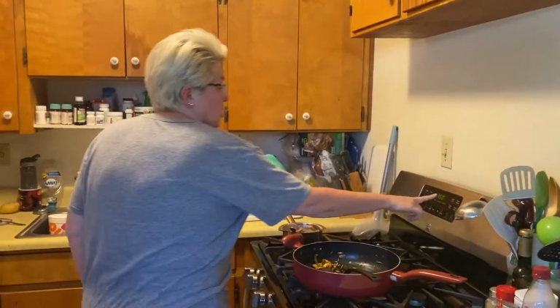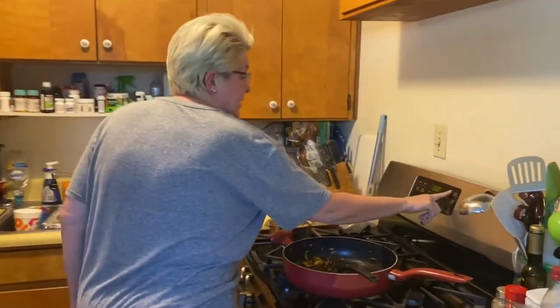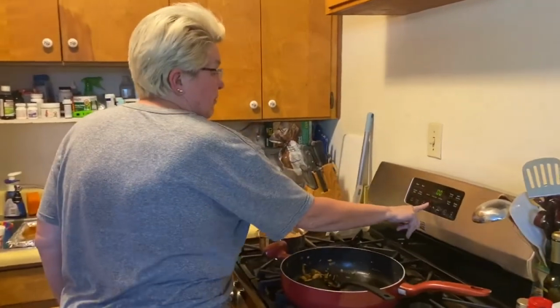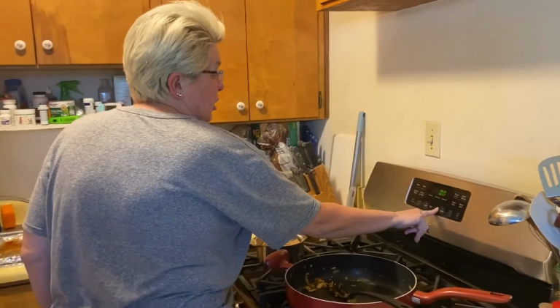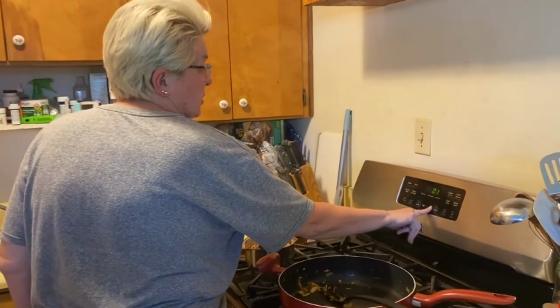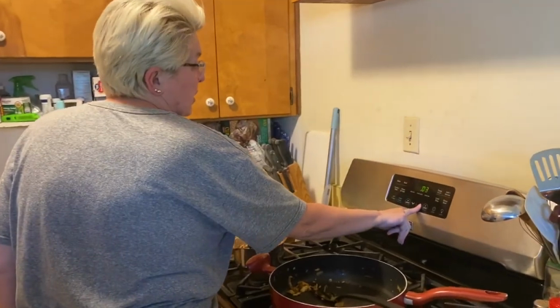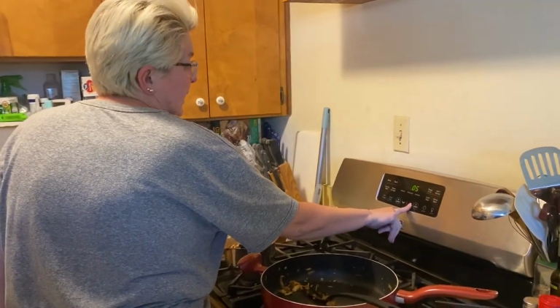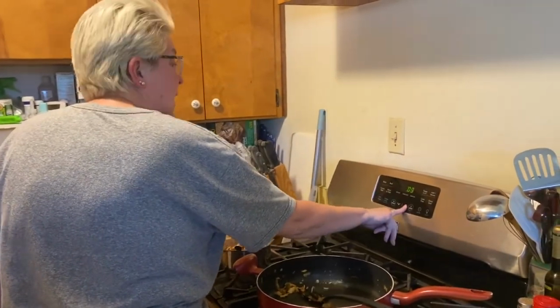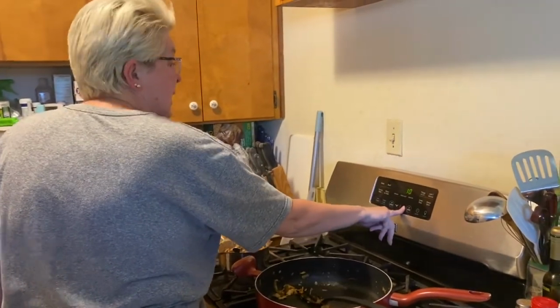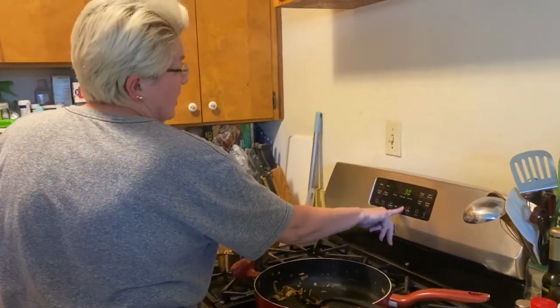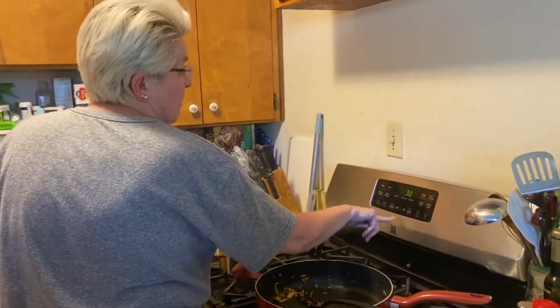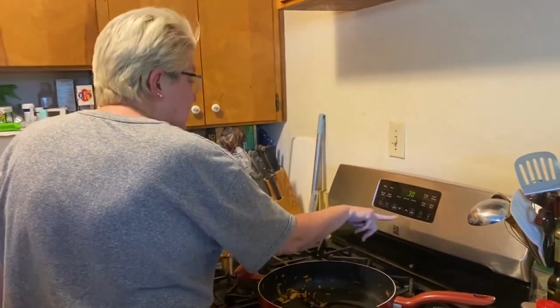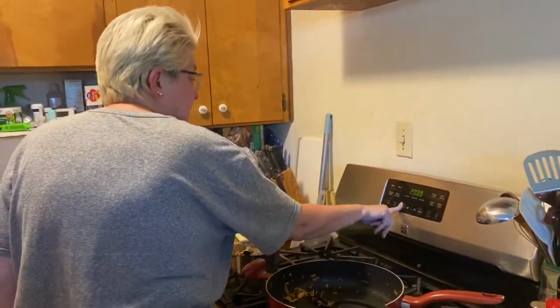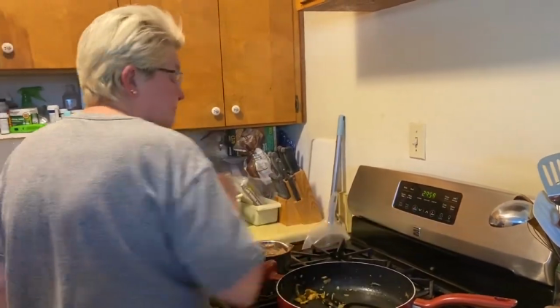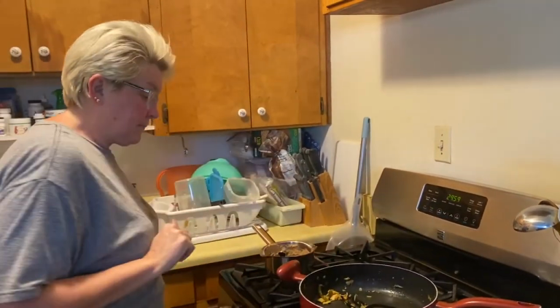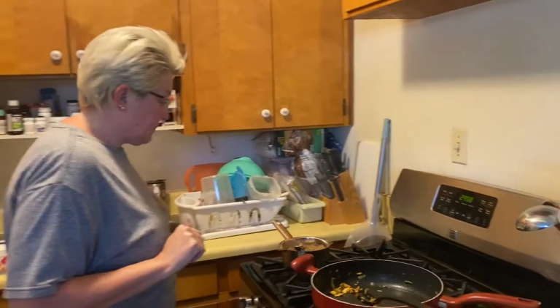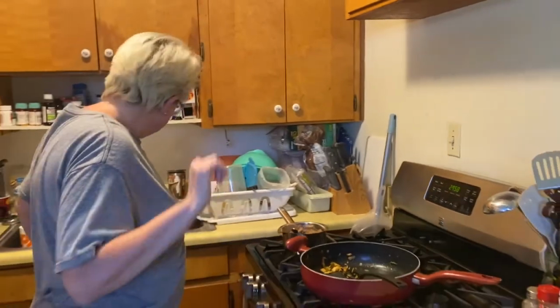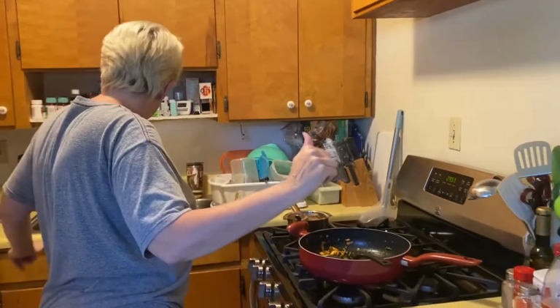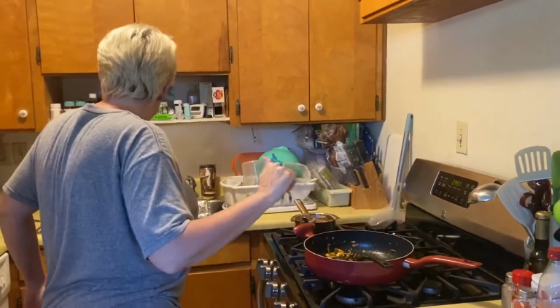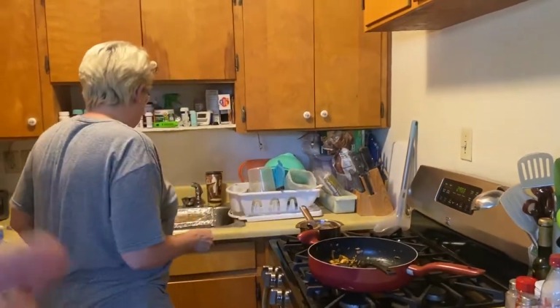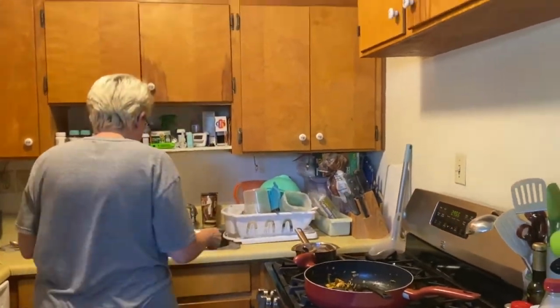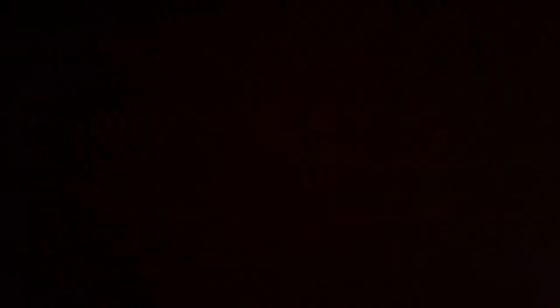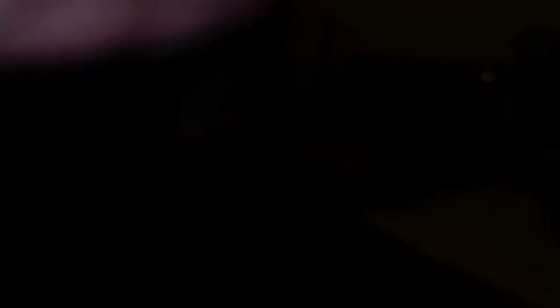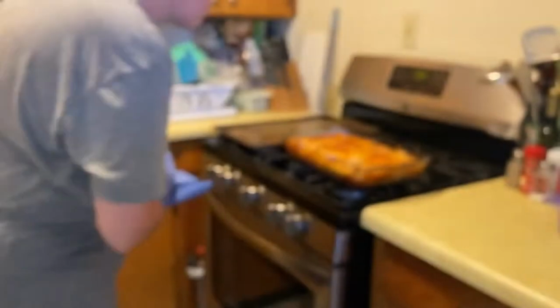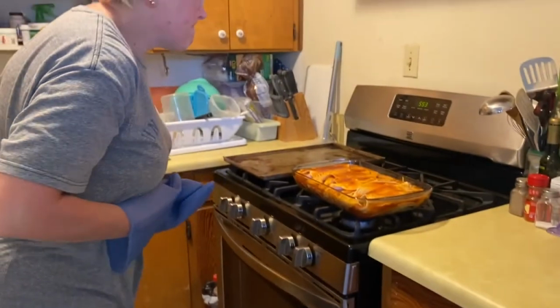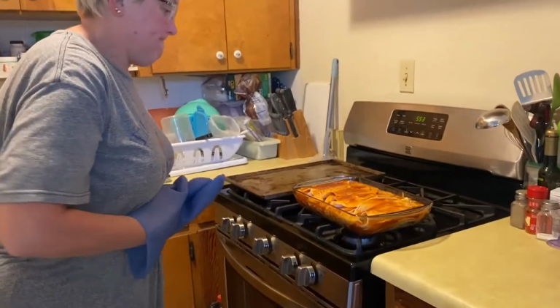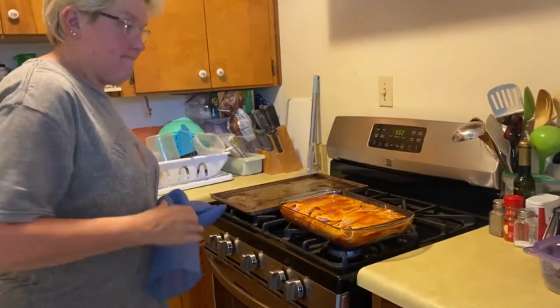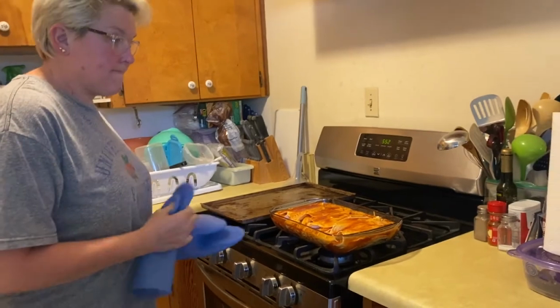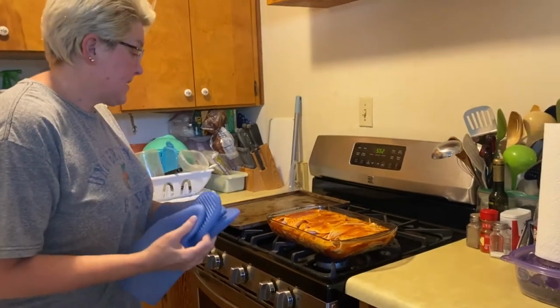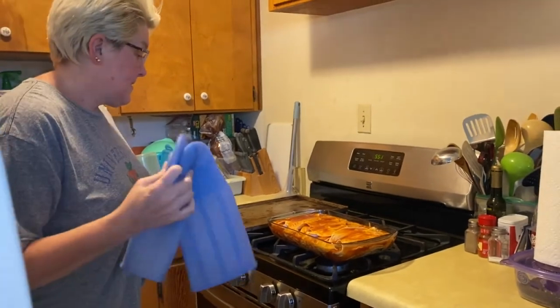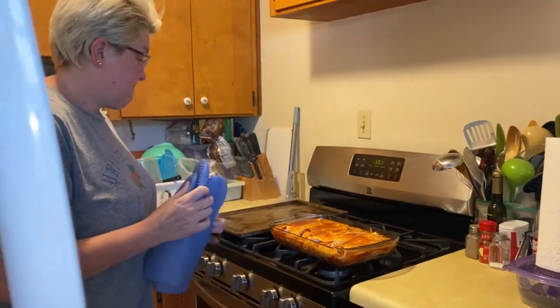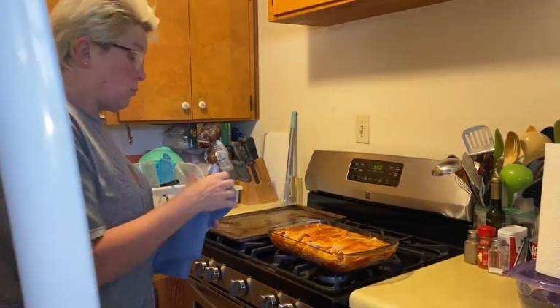I'm gonna set a timer for about 30 minutes, and we will see you guys then. Oh yeah.